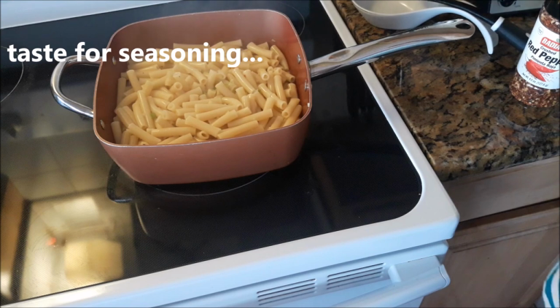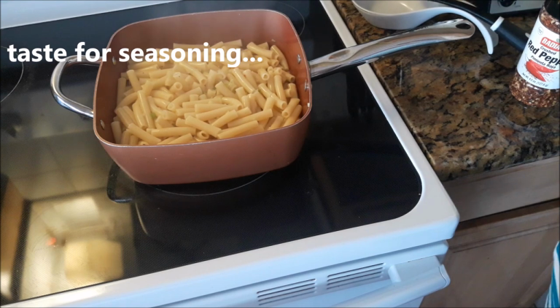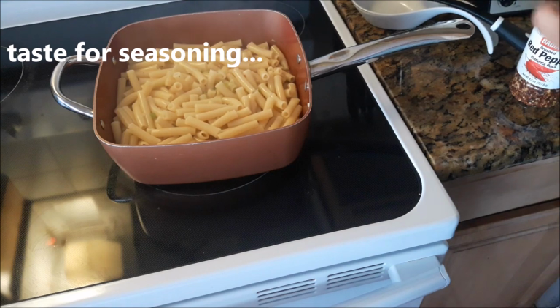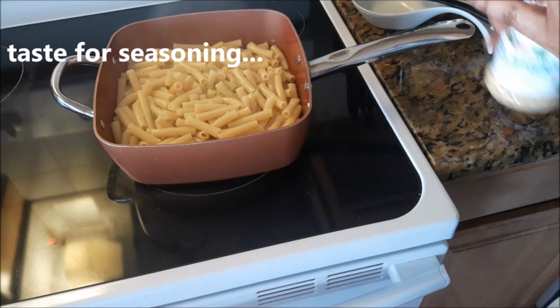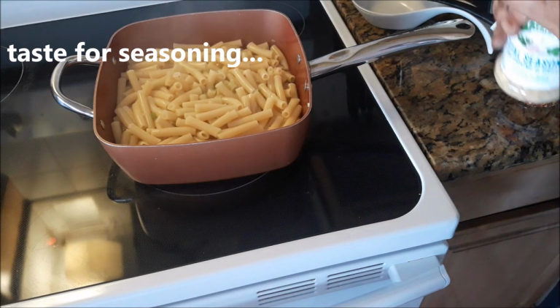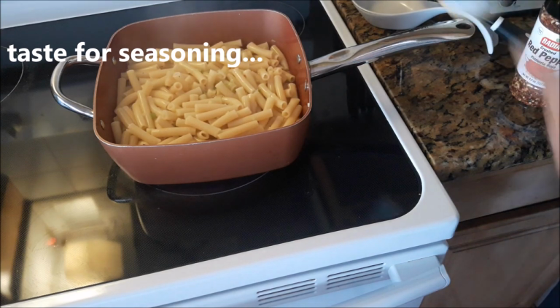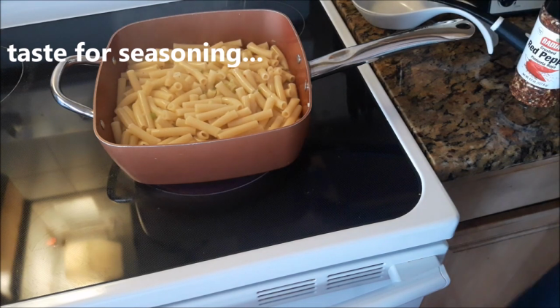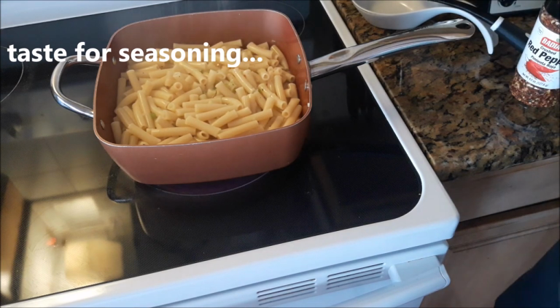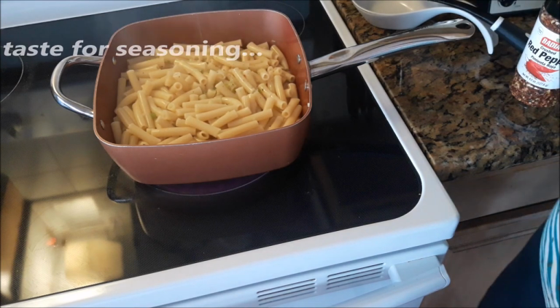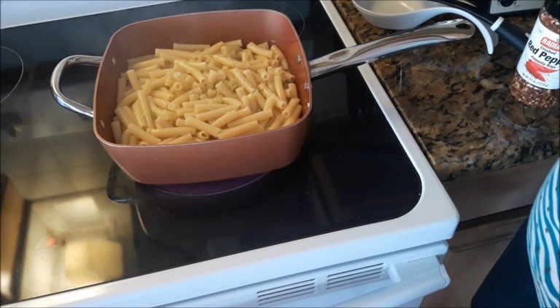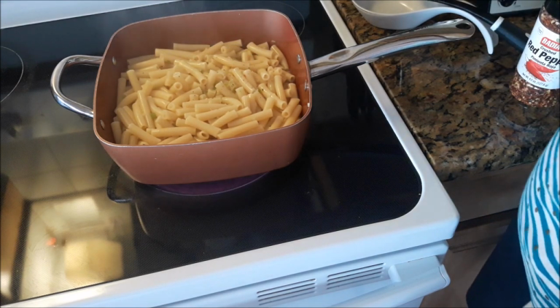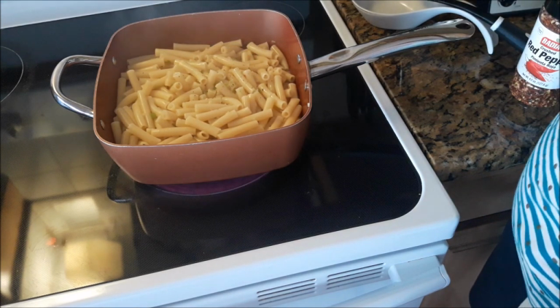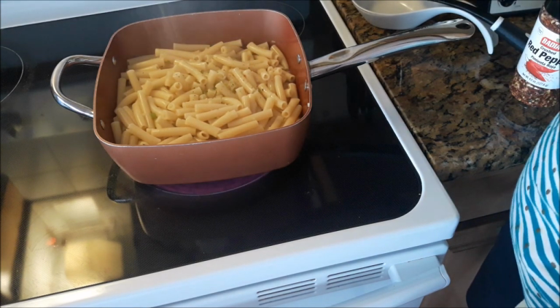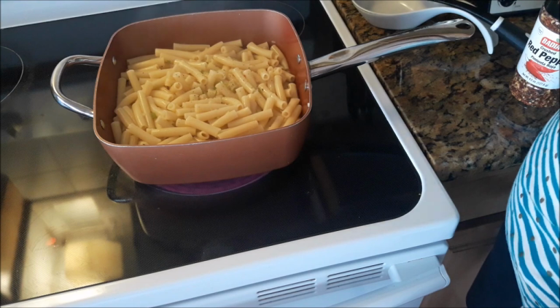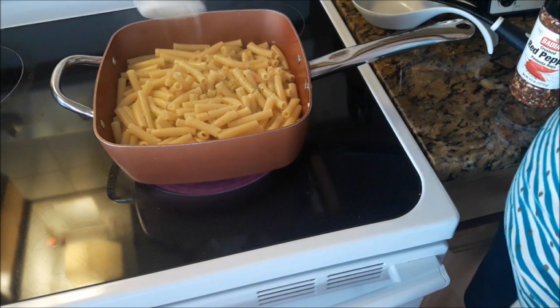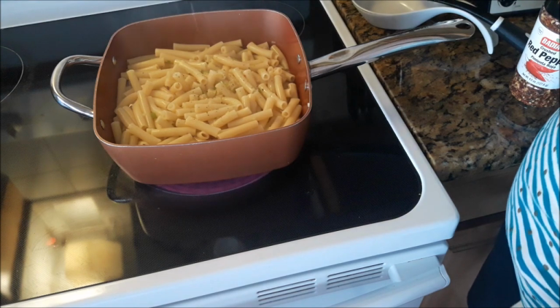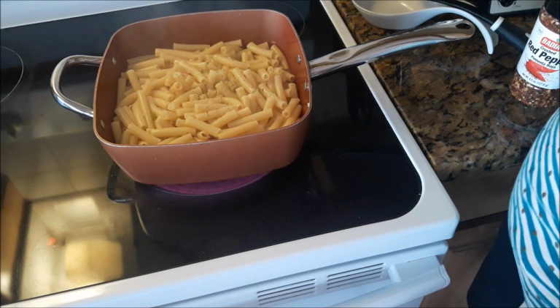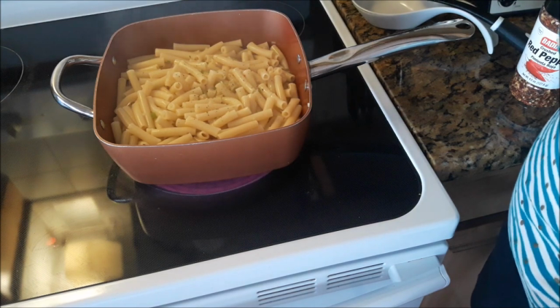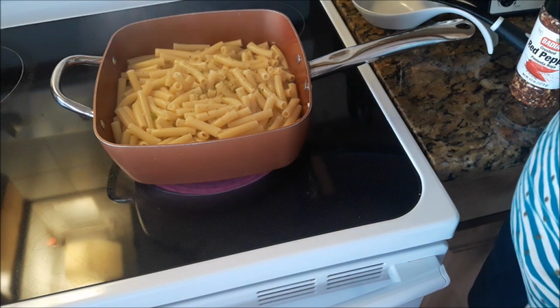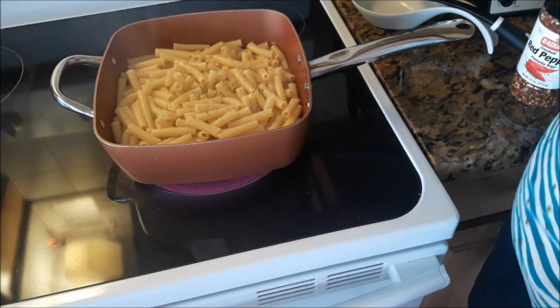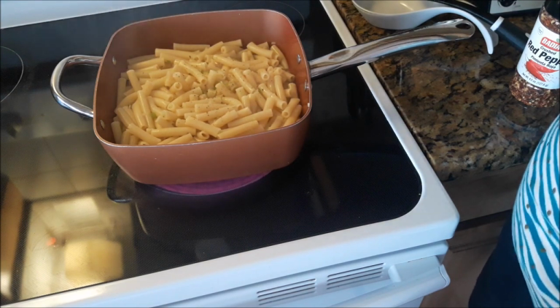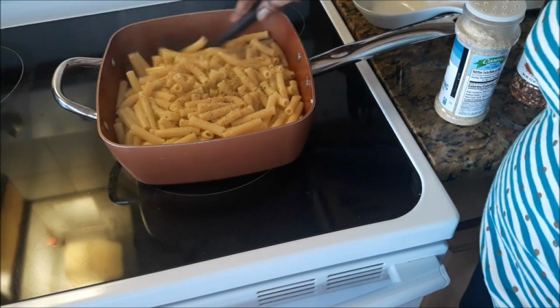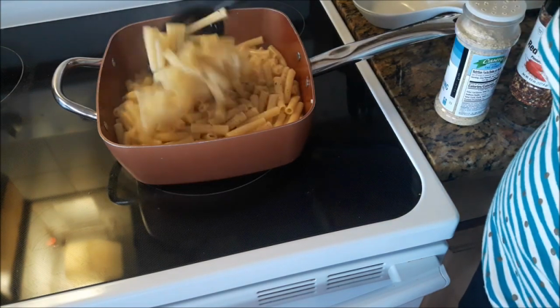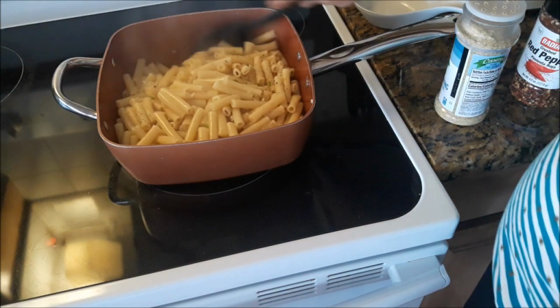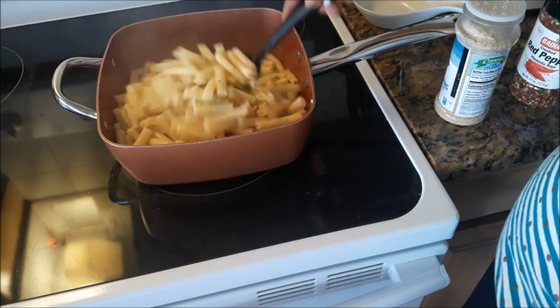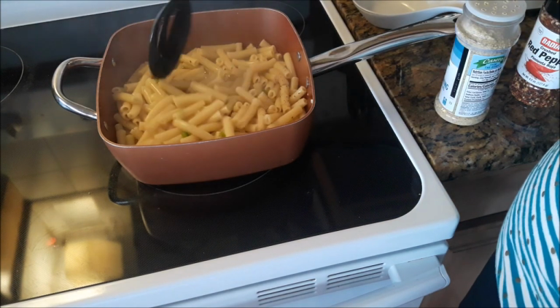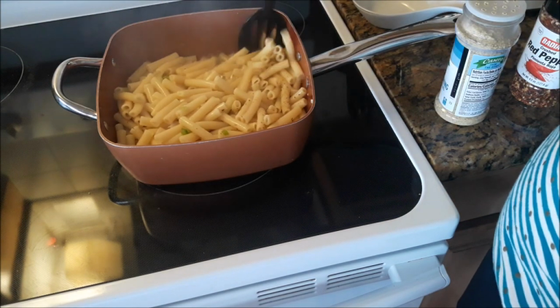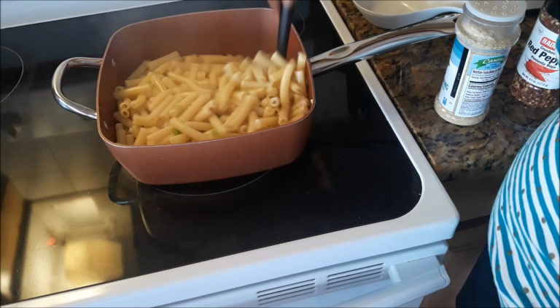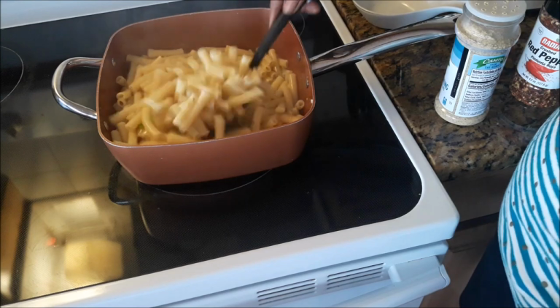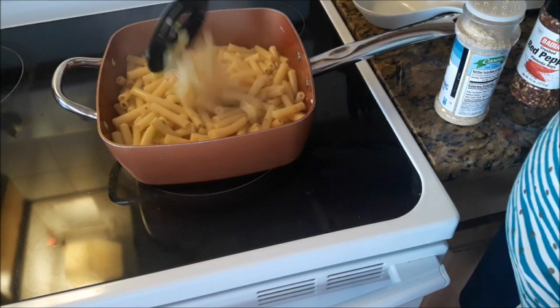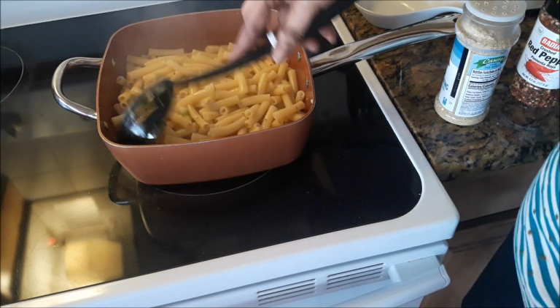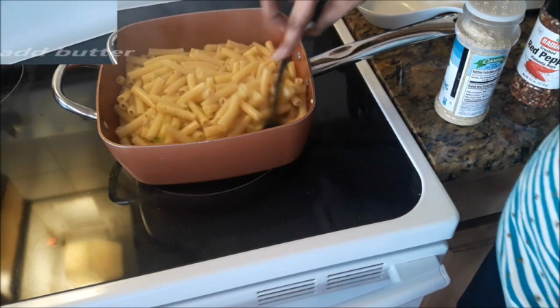Just tasting it first to see if I need more — and of course I do. I am using the total seasoning instead of salt because it already has salt in it.